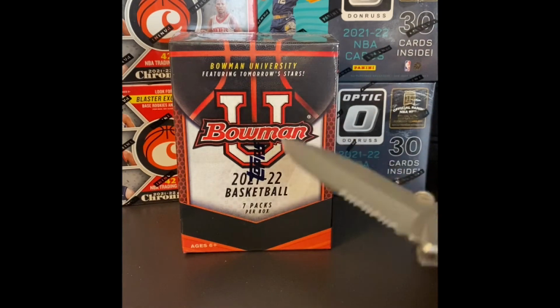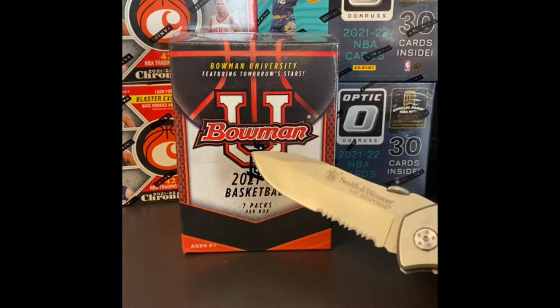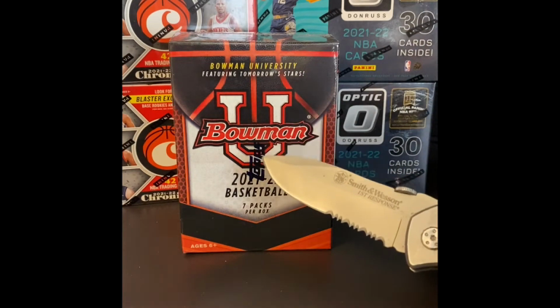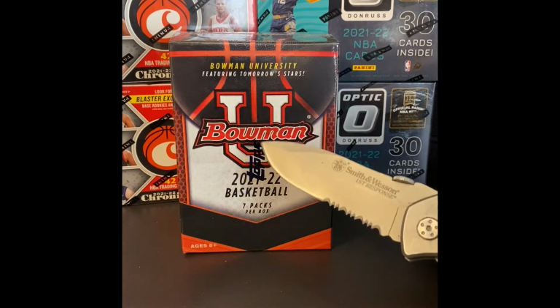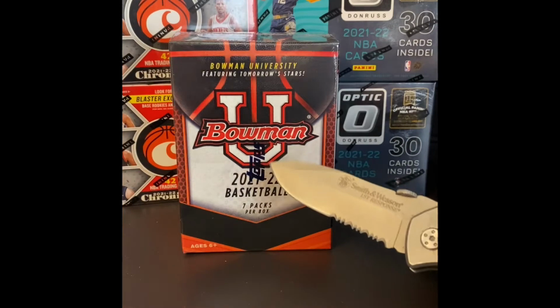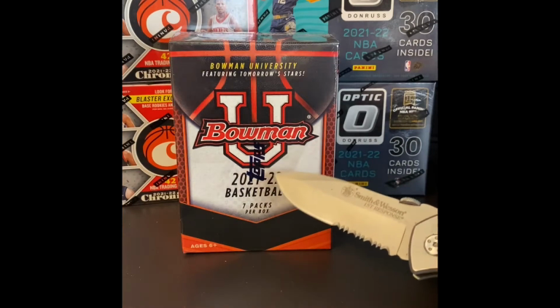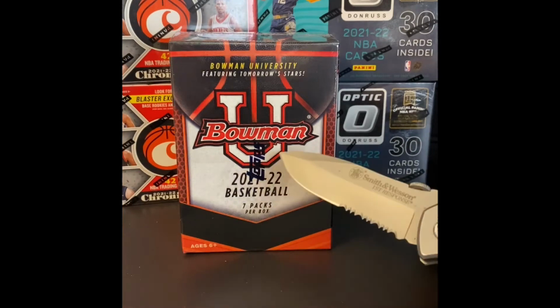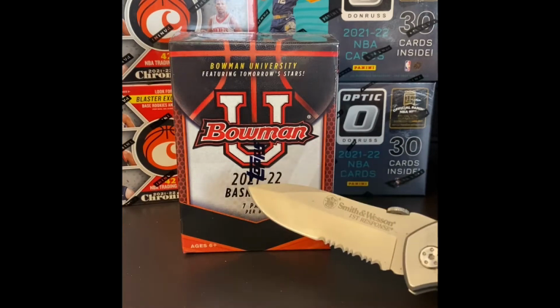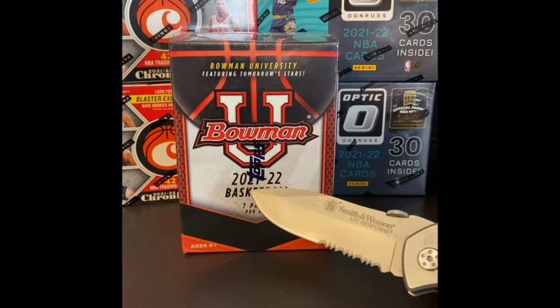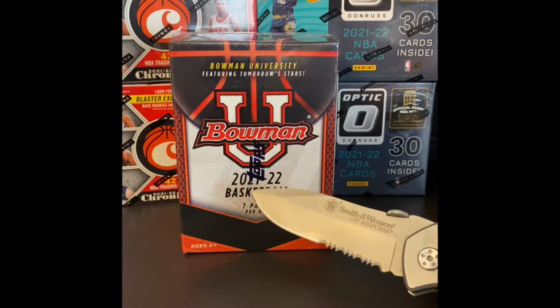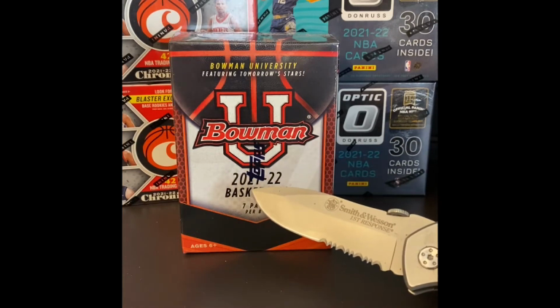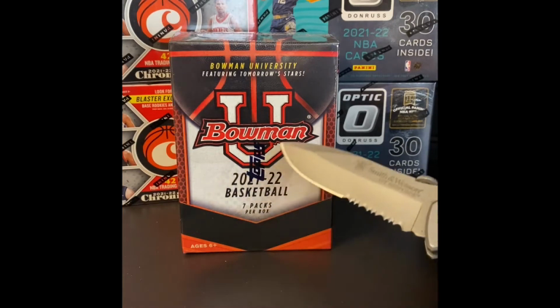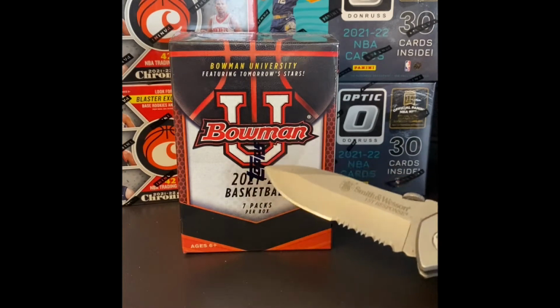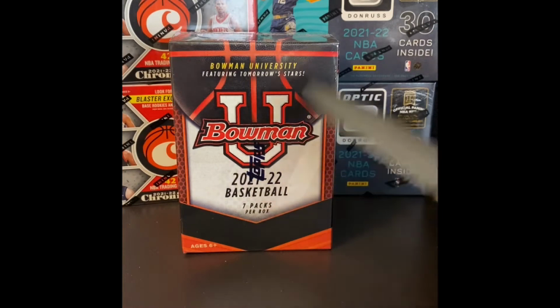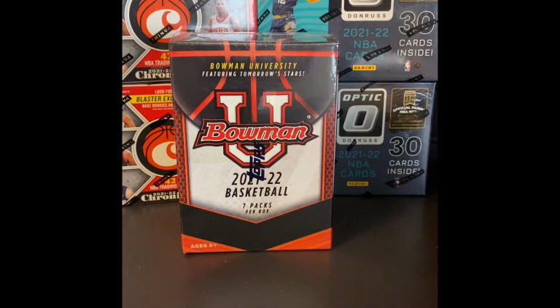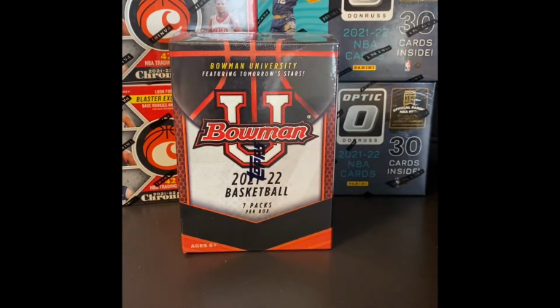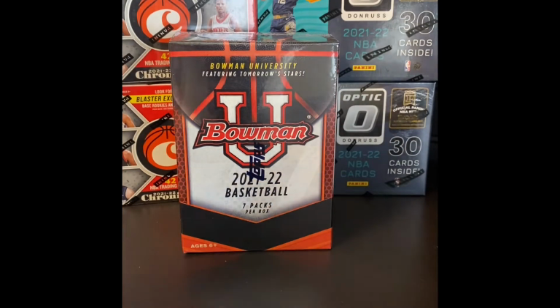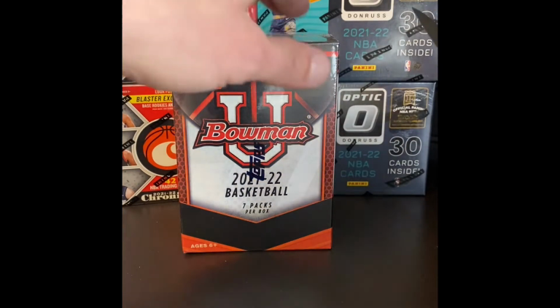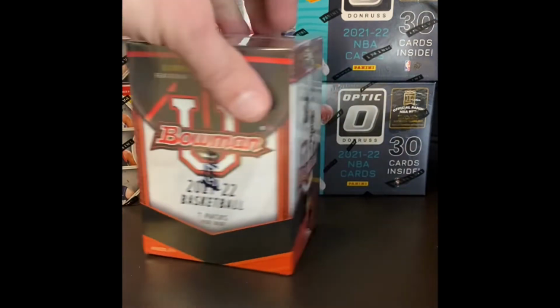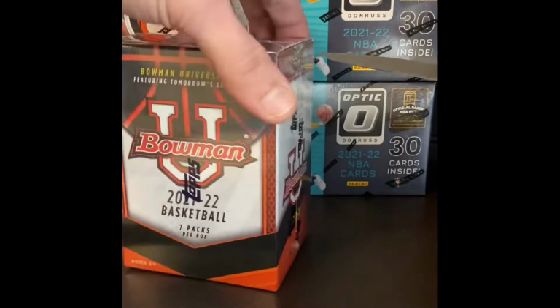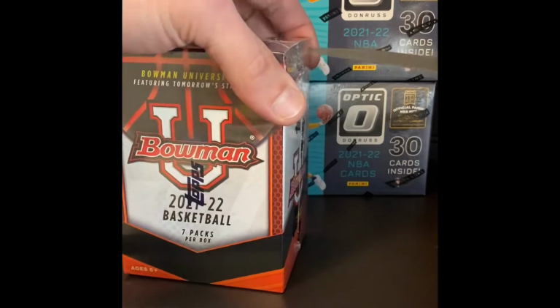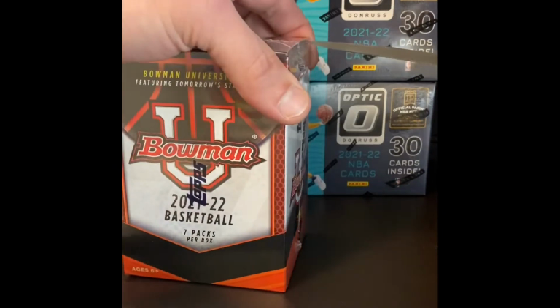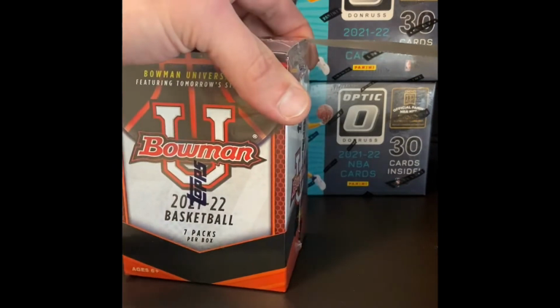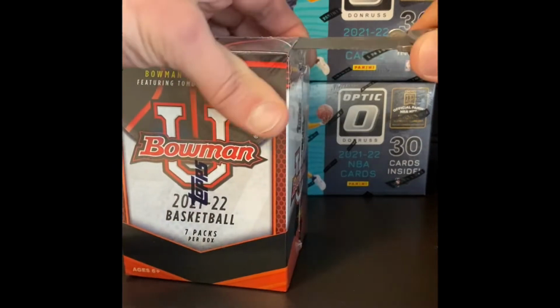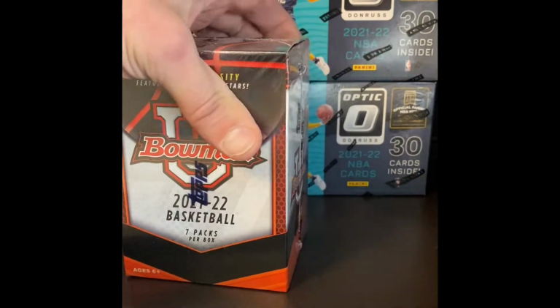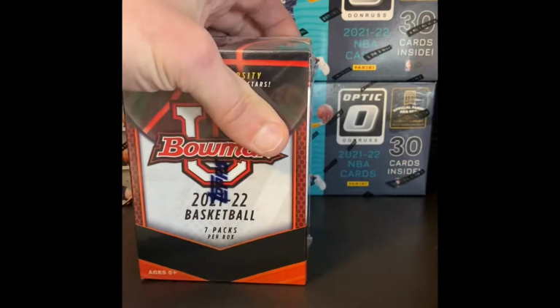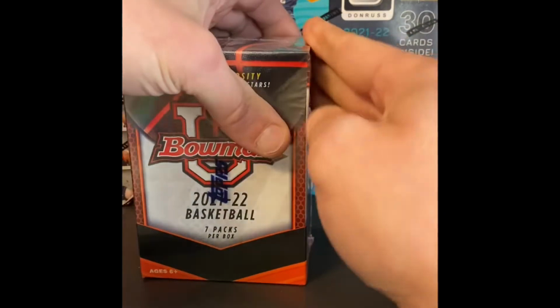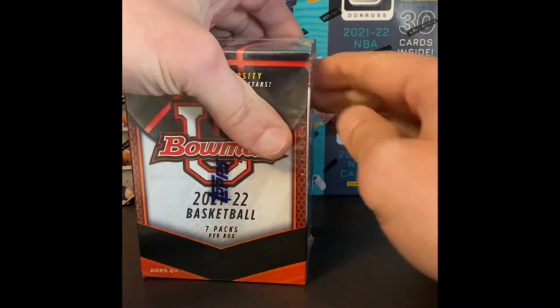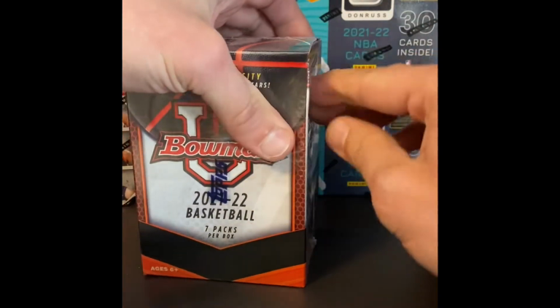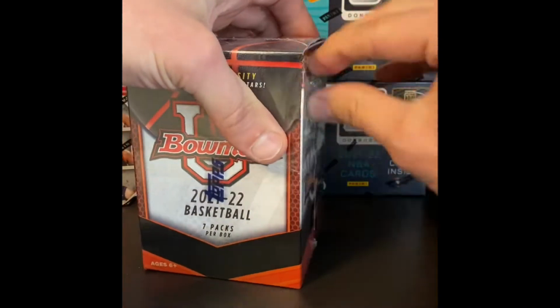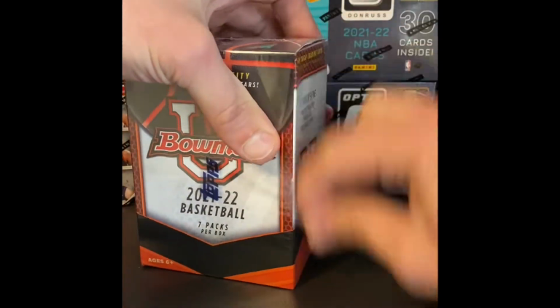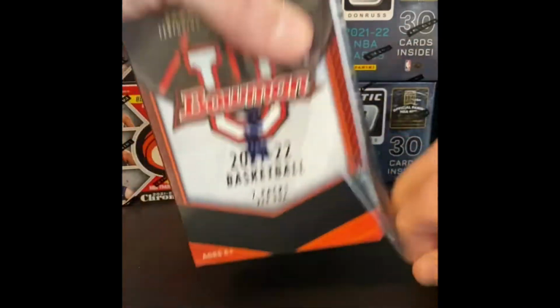These are definitely more popular in baseball, but Topps is the maker of these, and it's pretty nice product. So let's get into it and see what we got here.